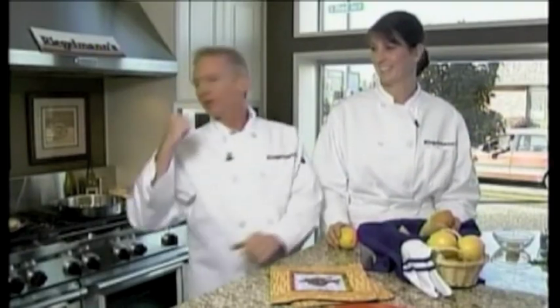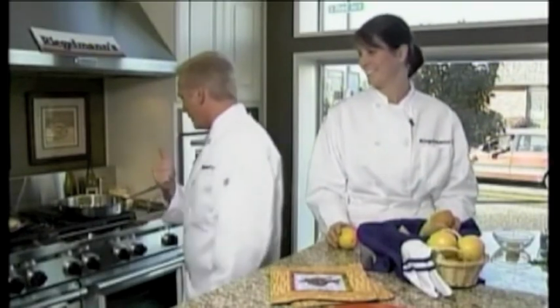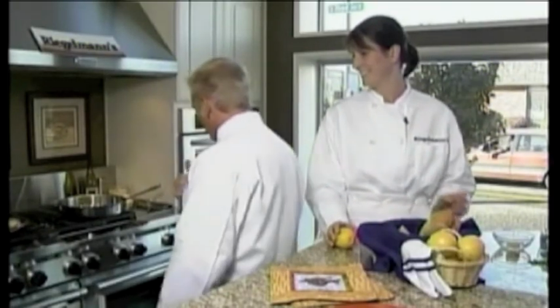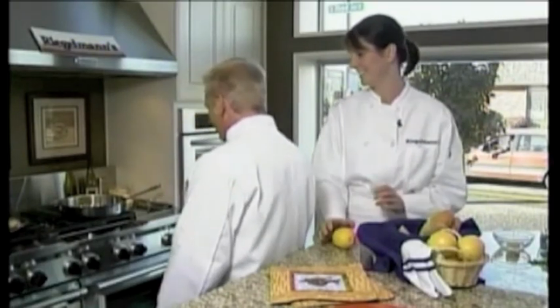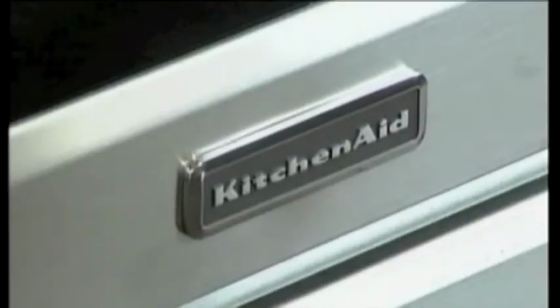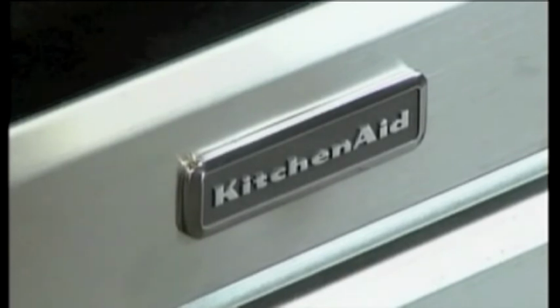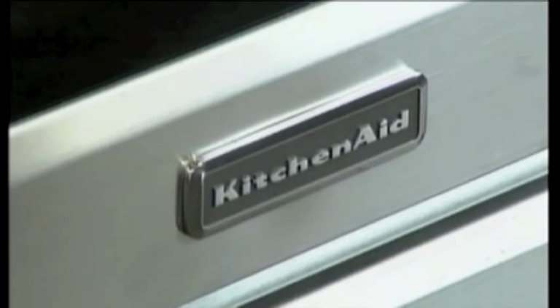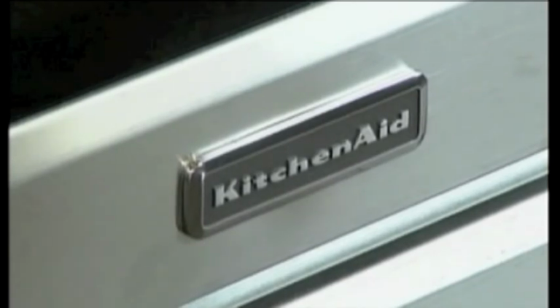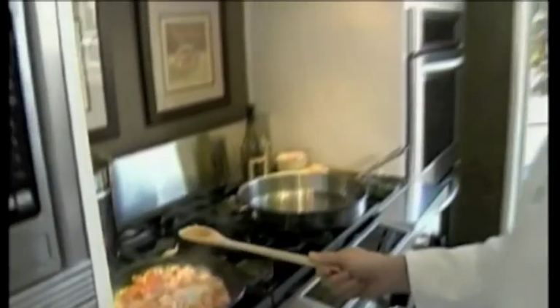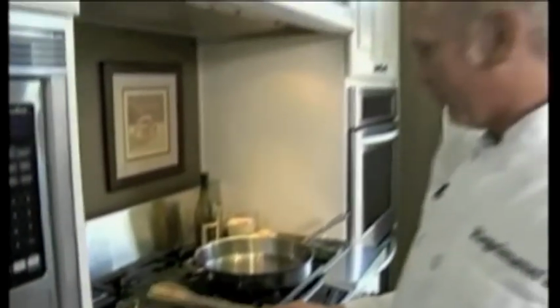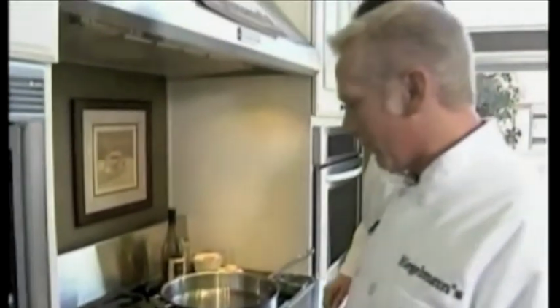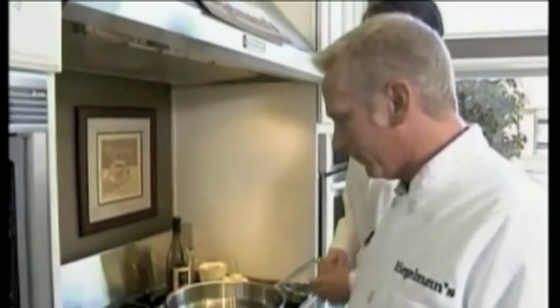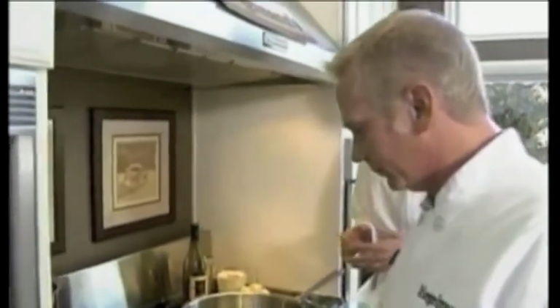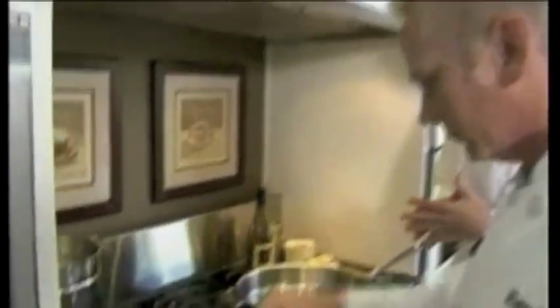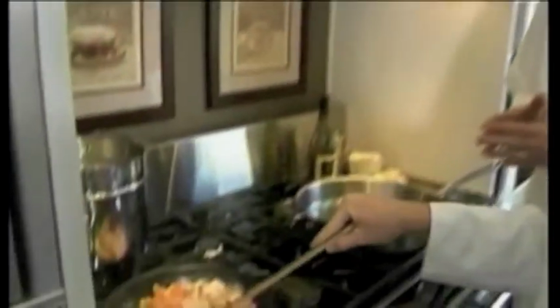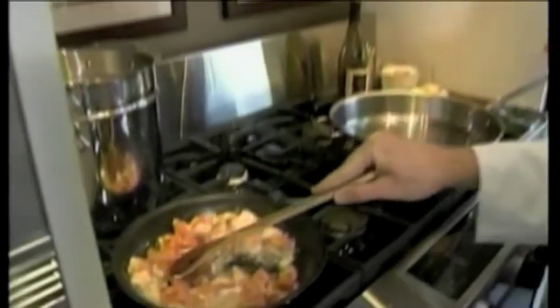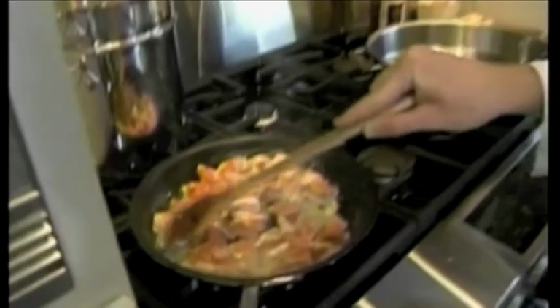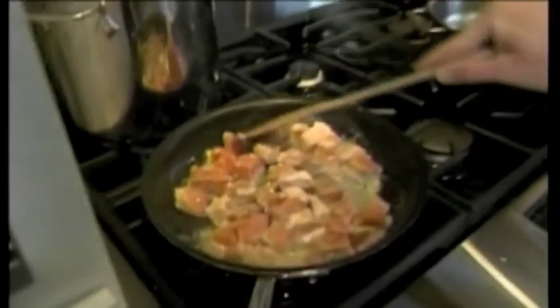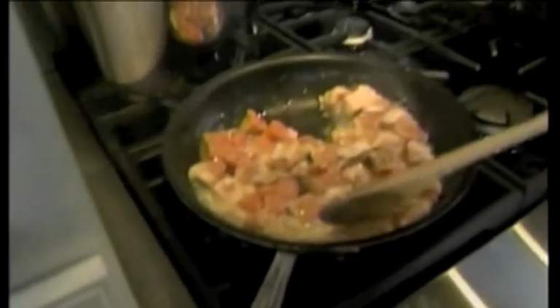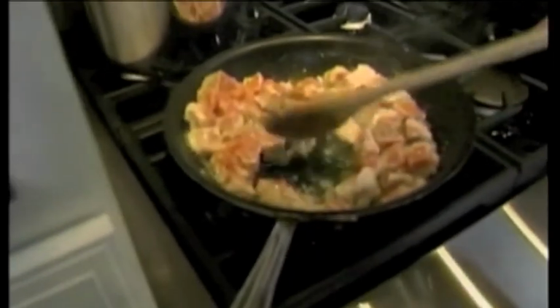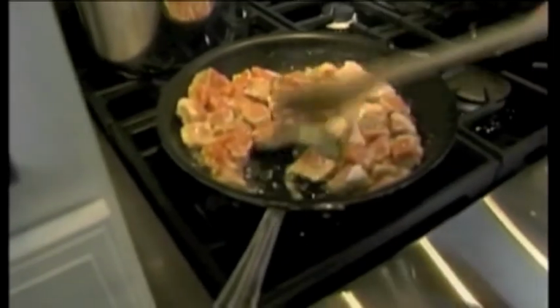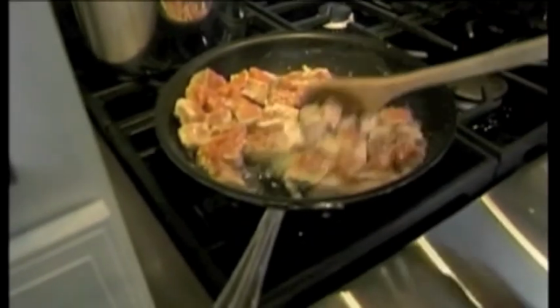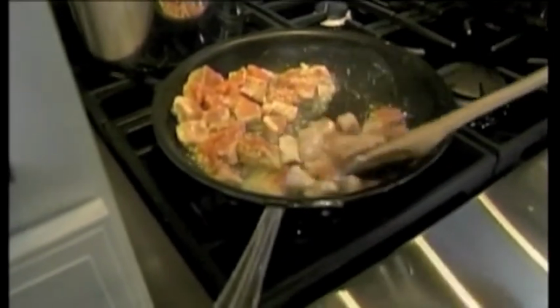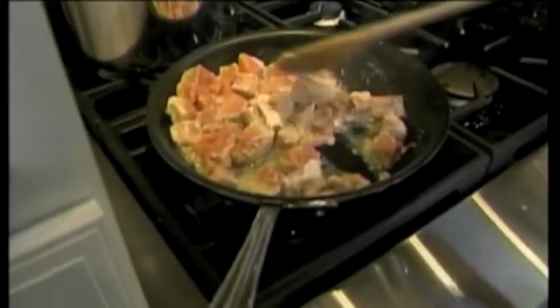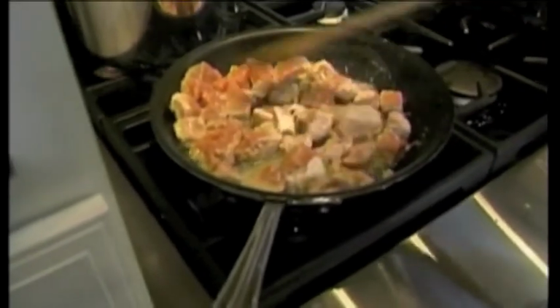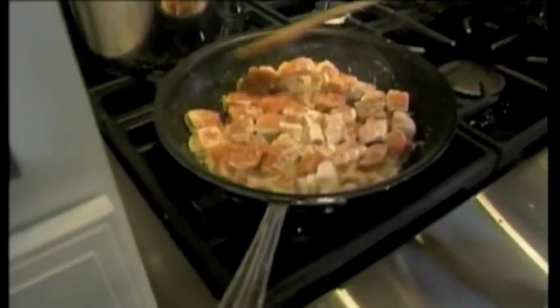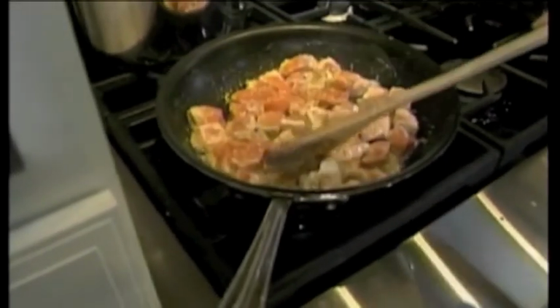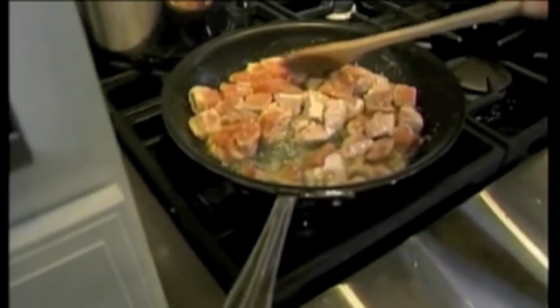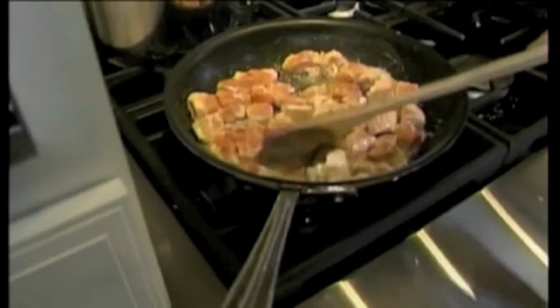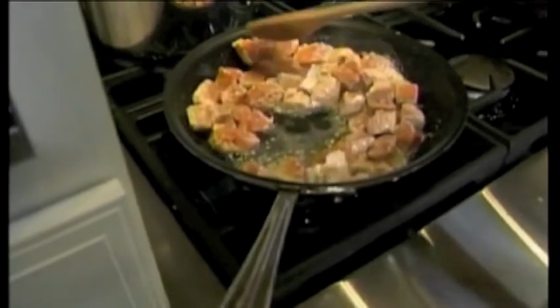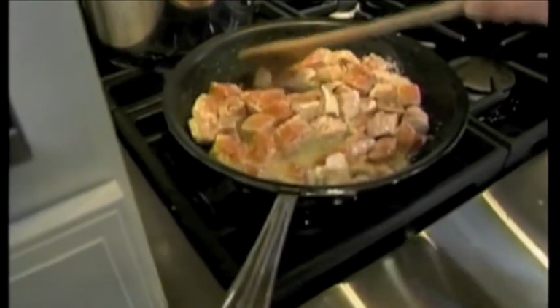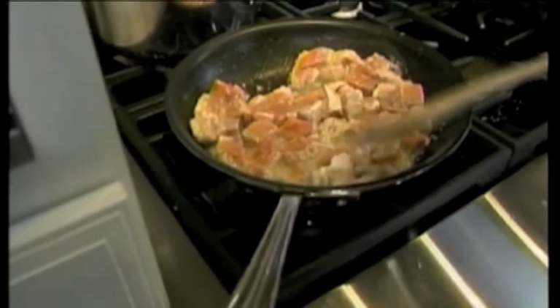I bet we start right over here on the KitchenAid stovetop — it looks like we've got something cooking right here. What do we have? Well right here I'm cooking some wild coho salmon in some olive oil, garlic, and some dry white wine. So we're kind of steaming this? That's right, we're steaming it and getting it ready for our sauce.